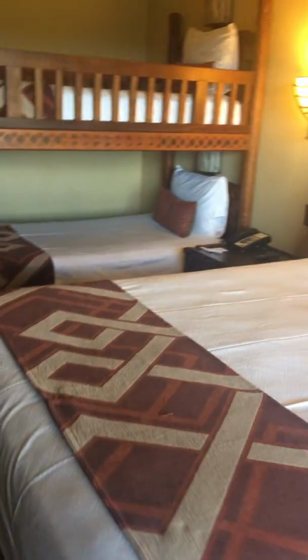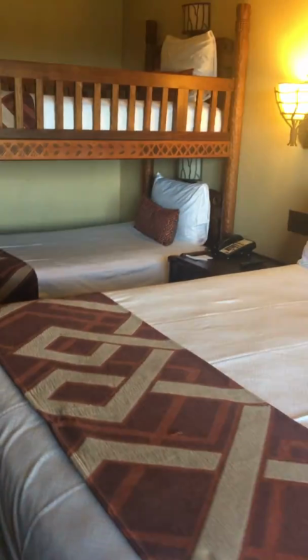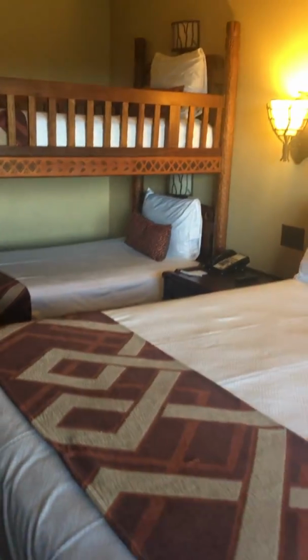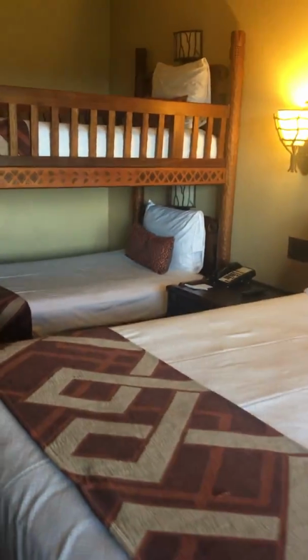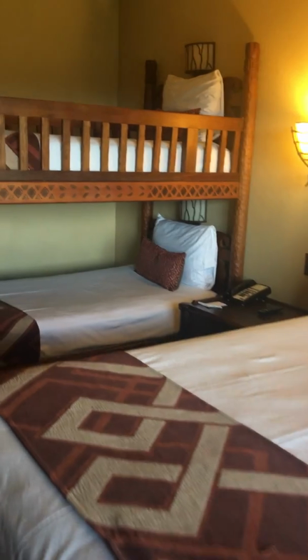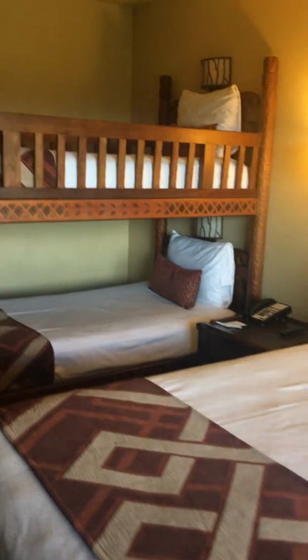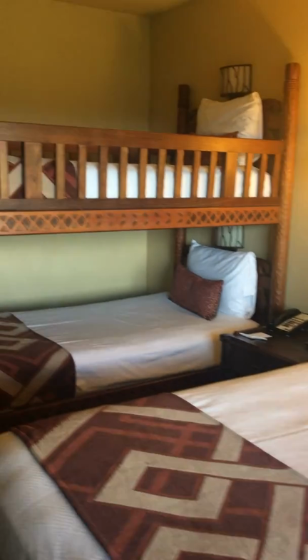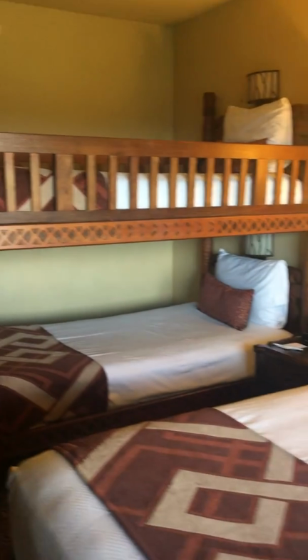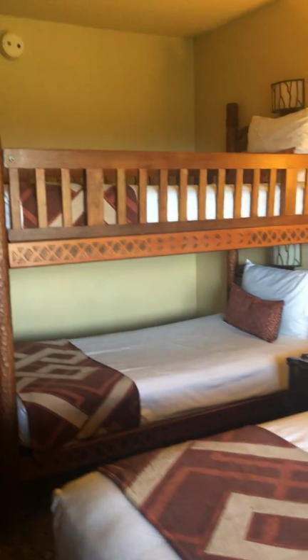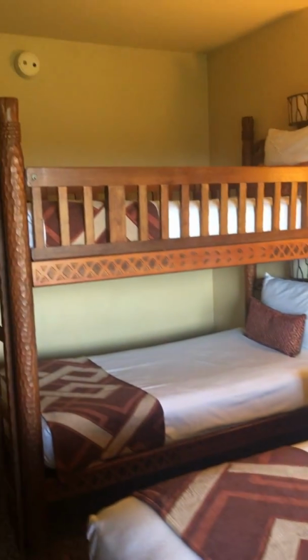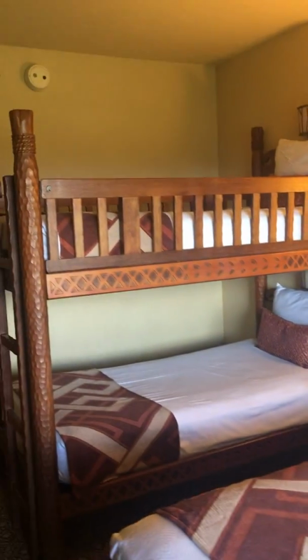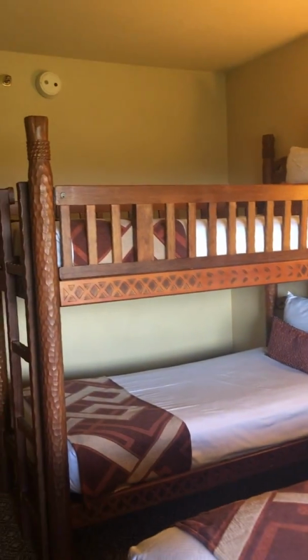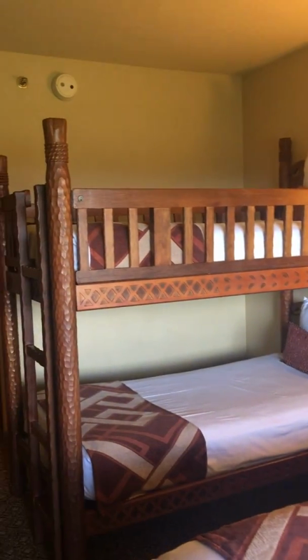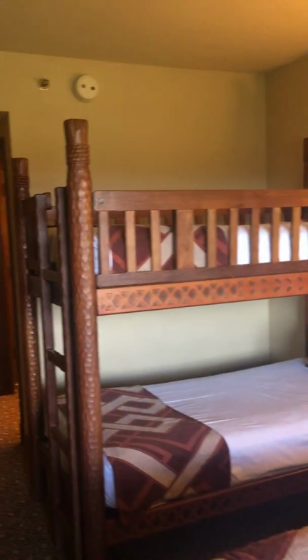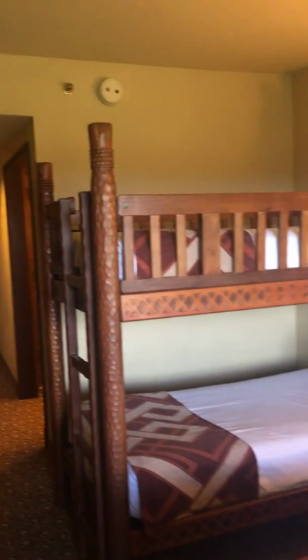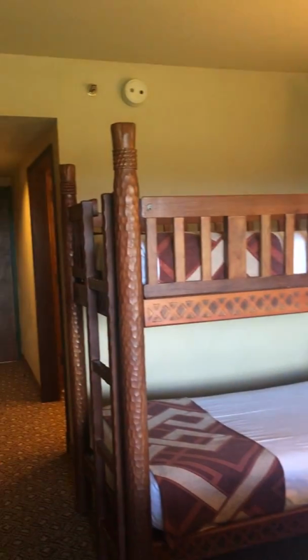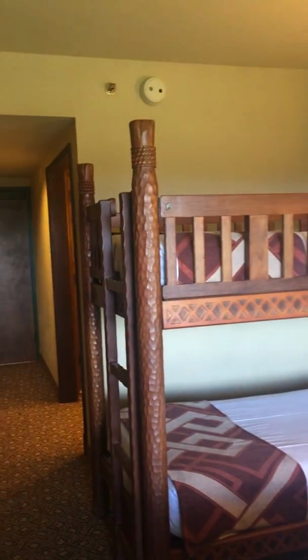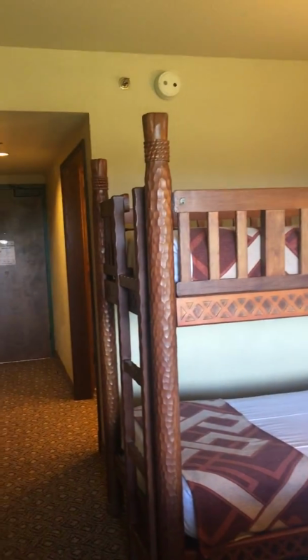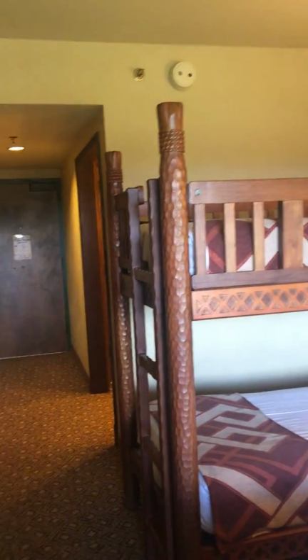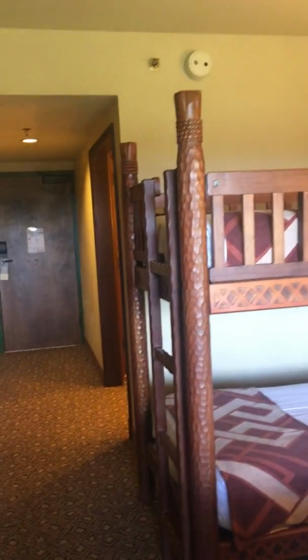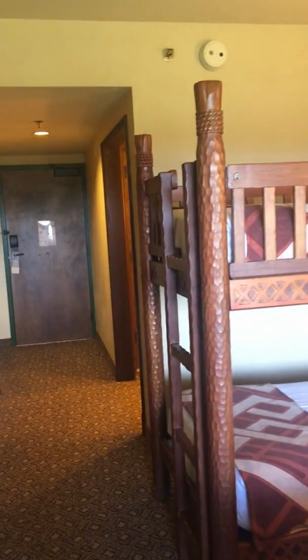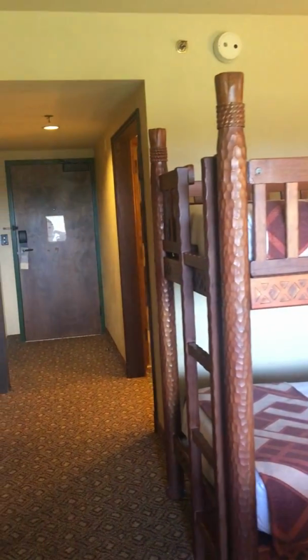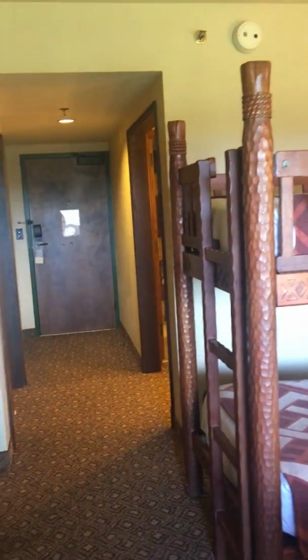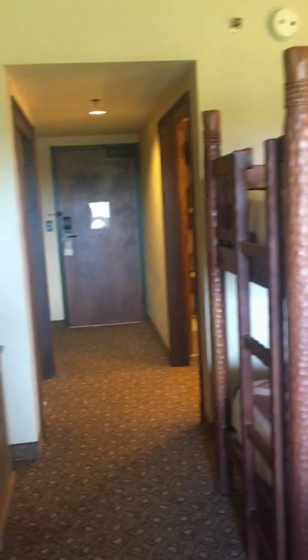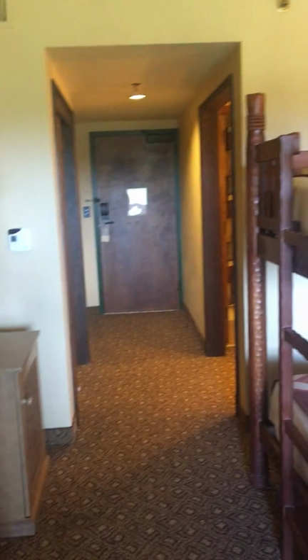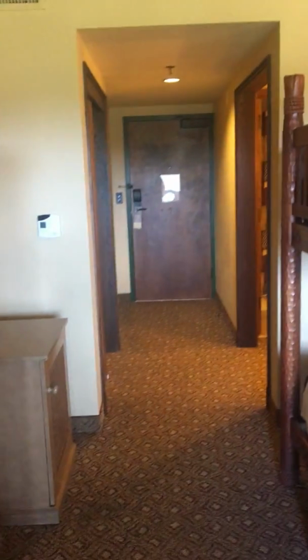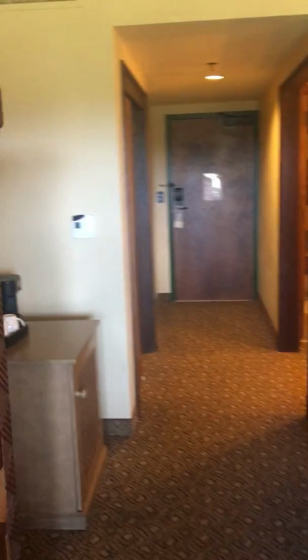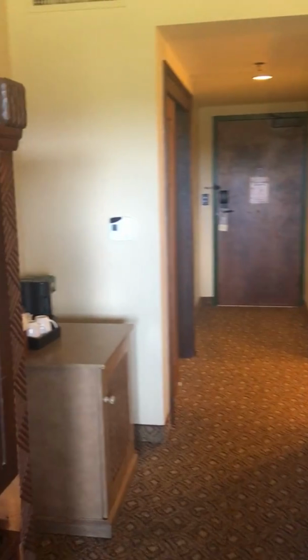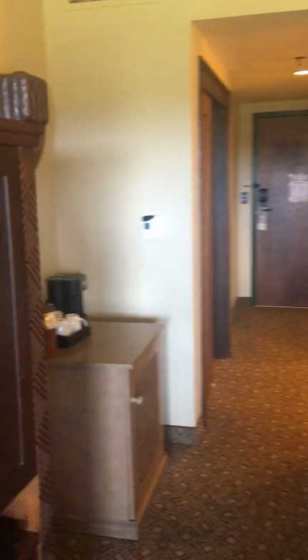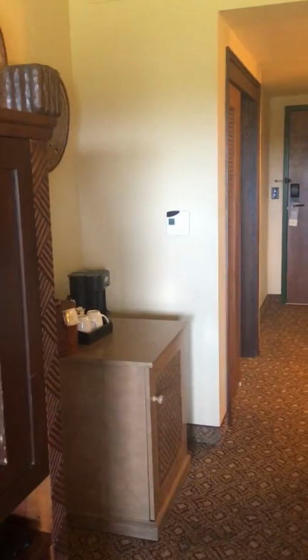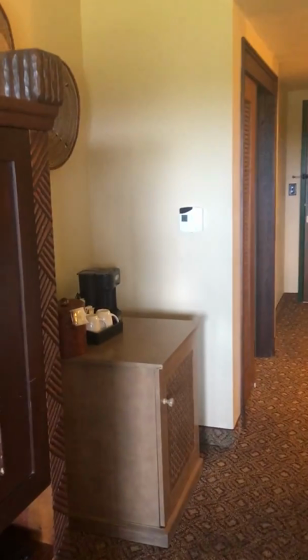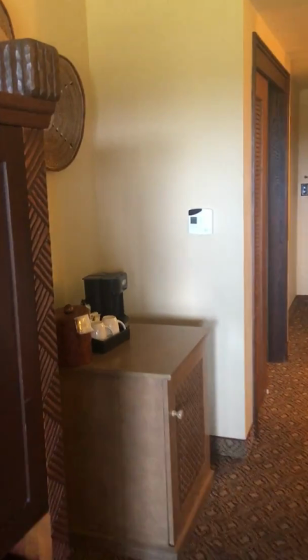Again, this is the Animal Kingdom Lodge, the Jambo House, room 4562, Savannah view.